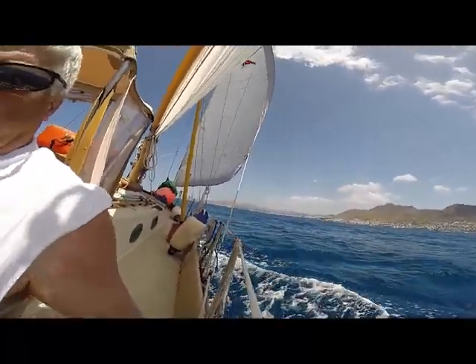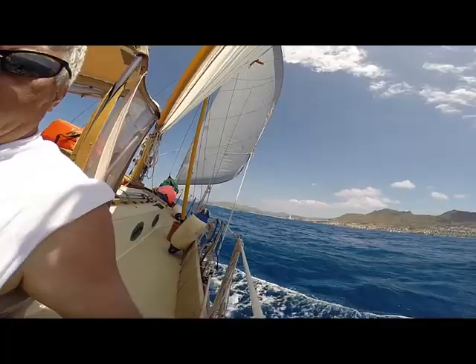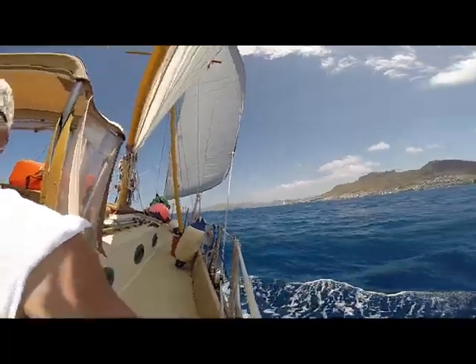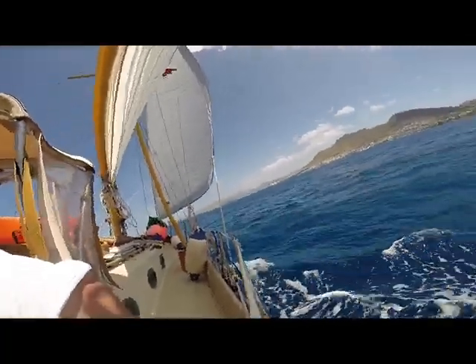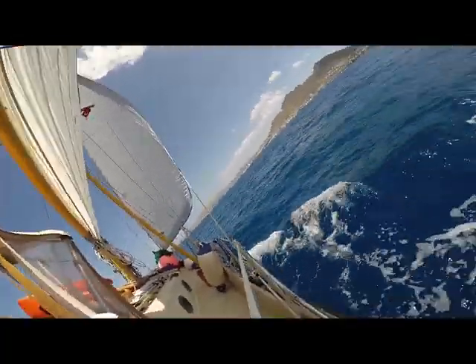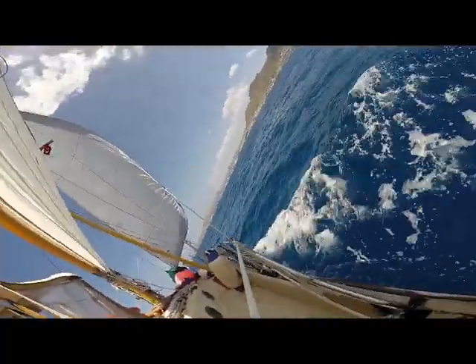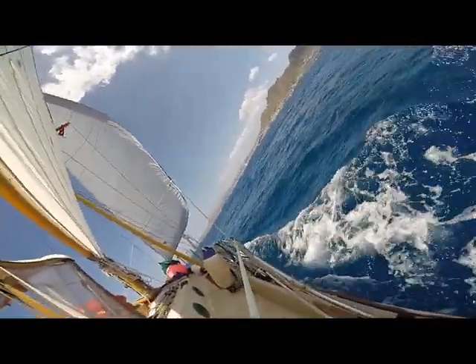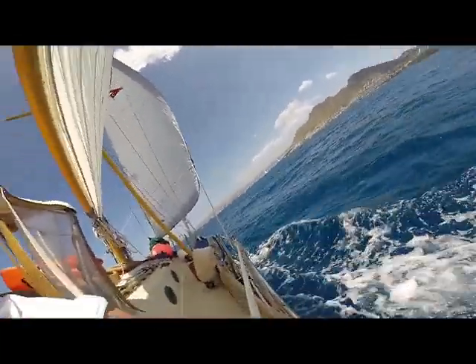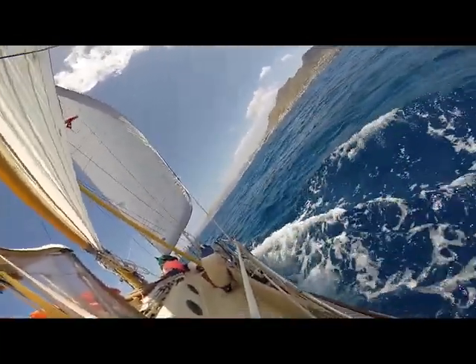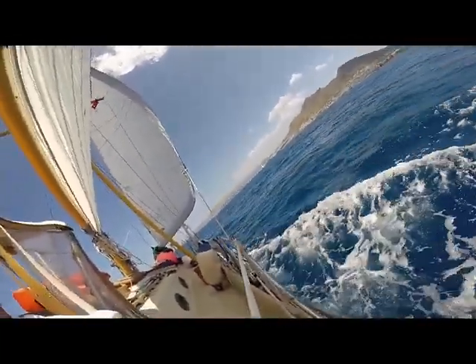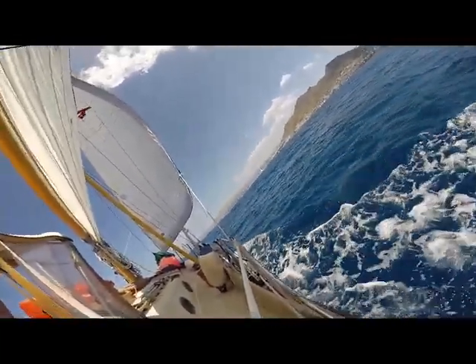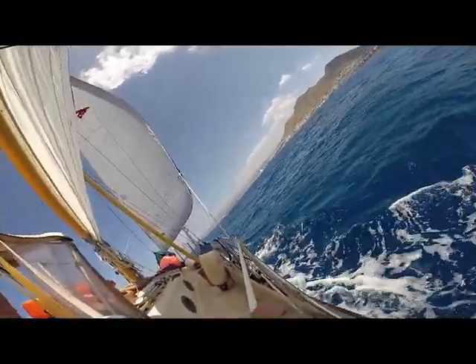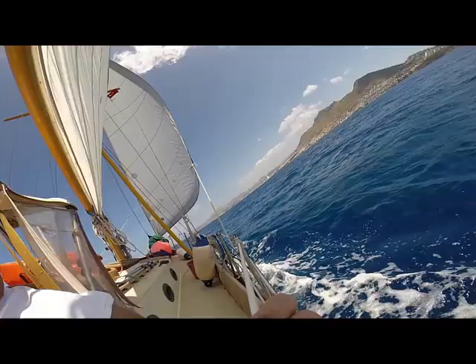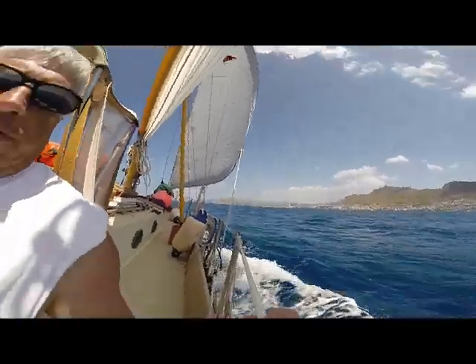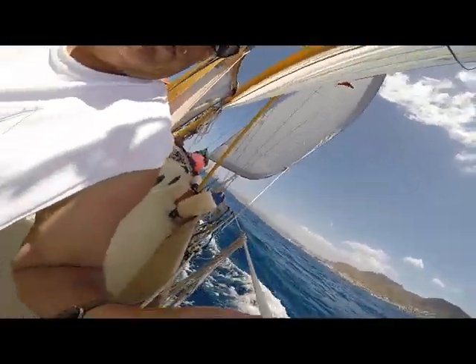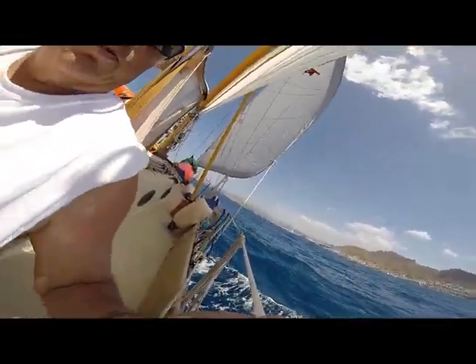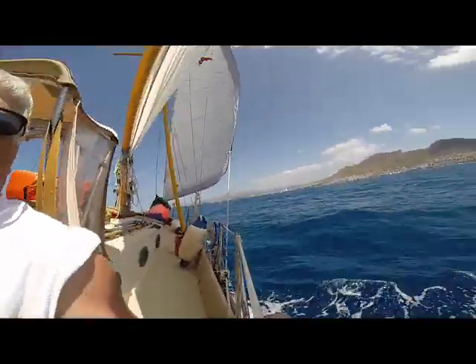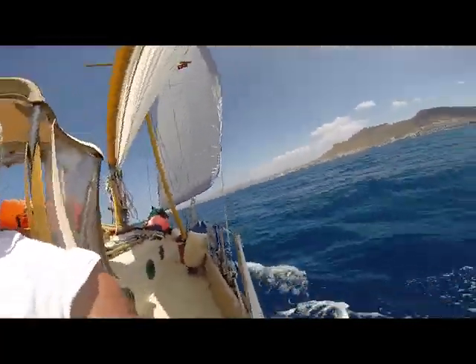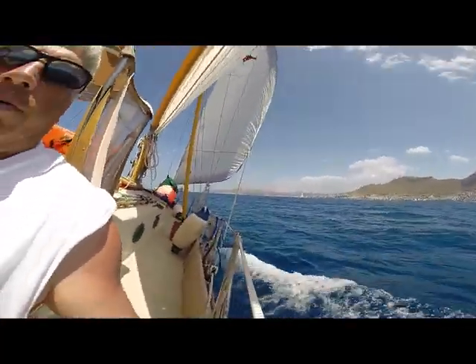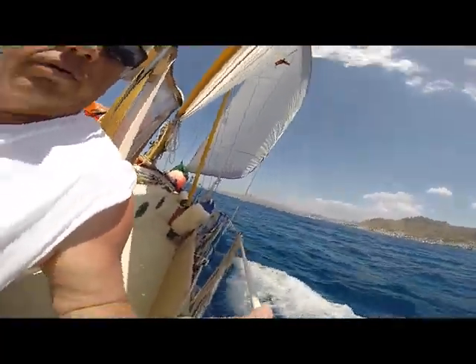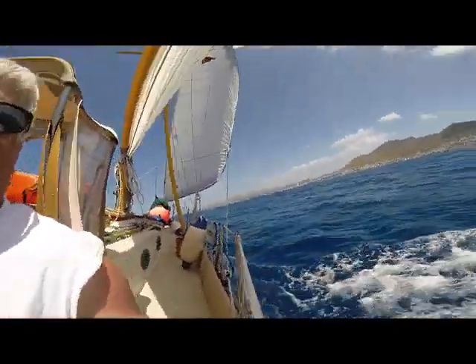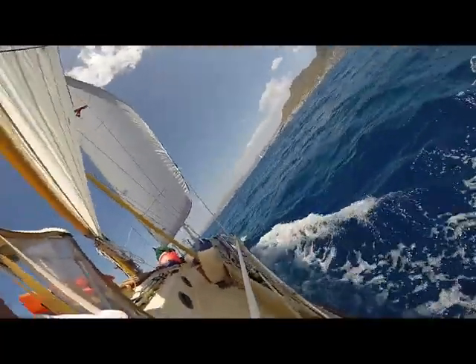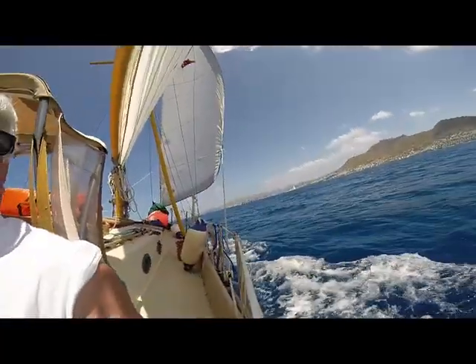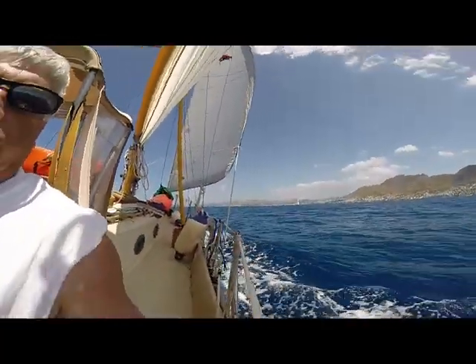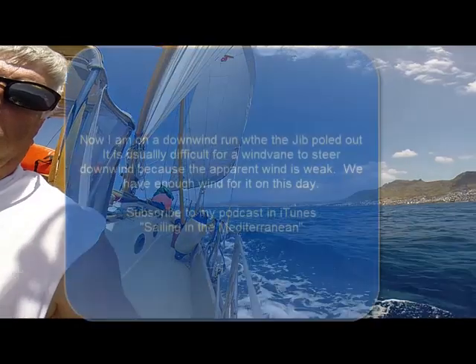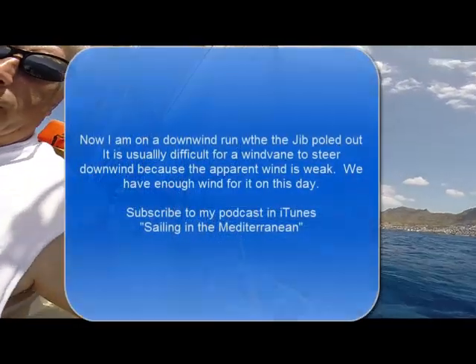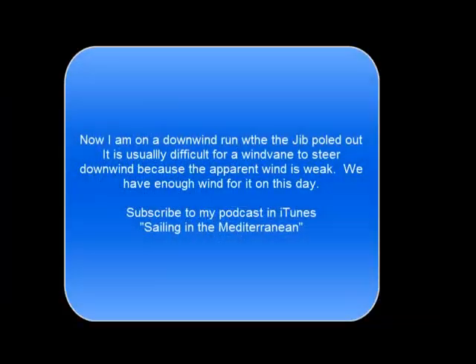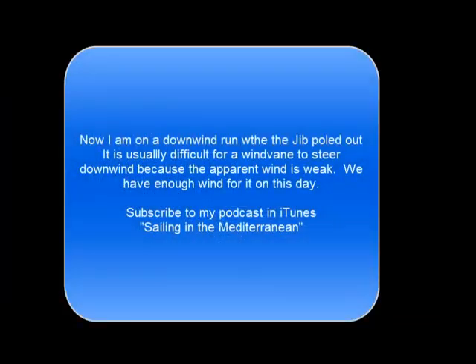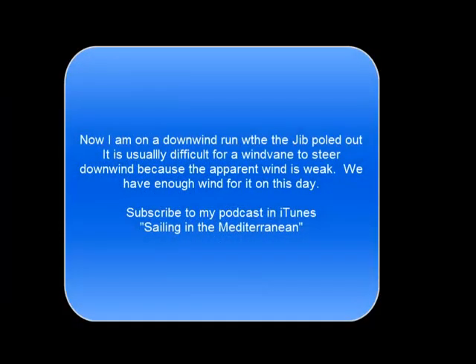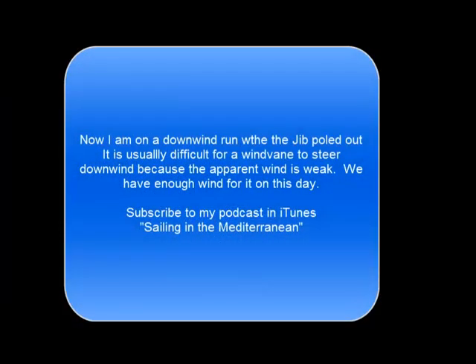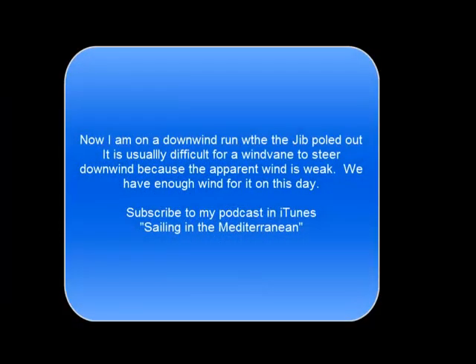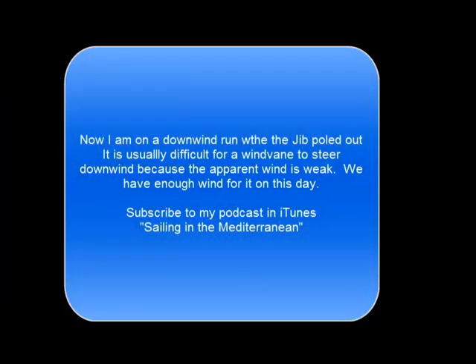I have a podcast, Sailing in the Mediterranean. I'm going to try to get you to listen to it because I'd like to have more listeners. So here we are, nice broad reach, beautiful day. That's Chesmy, Turkey off in the distance.